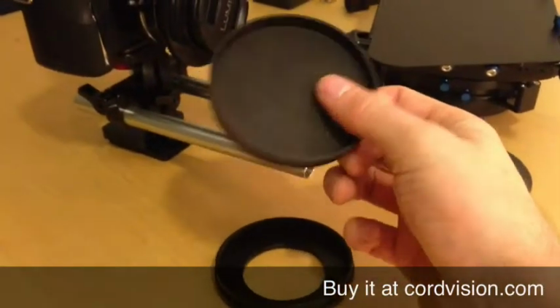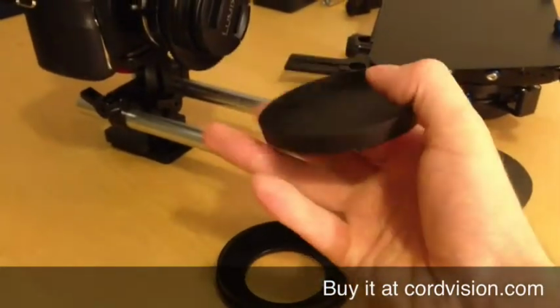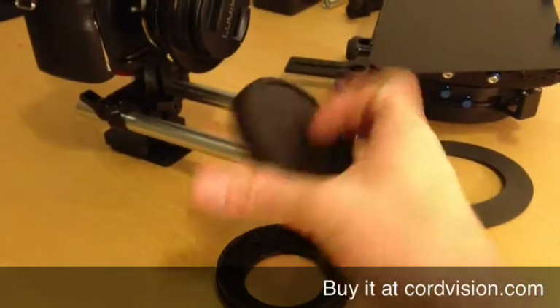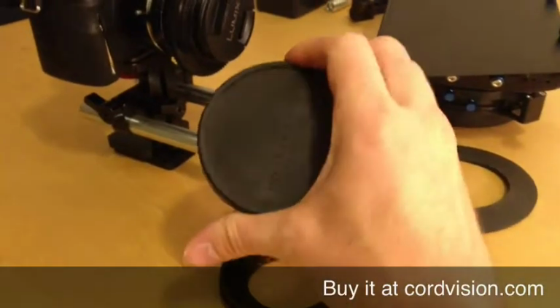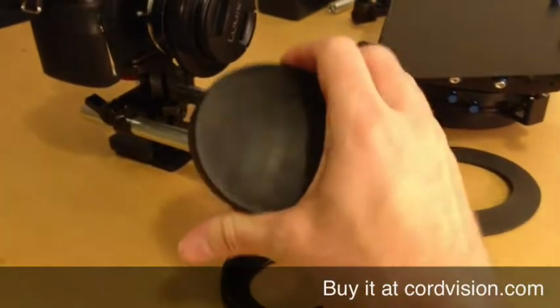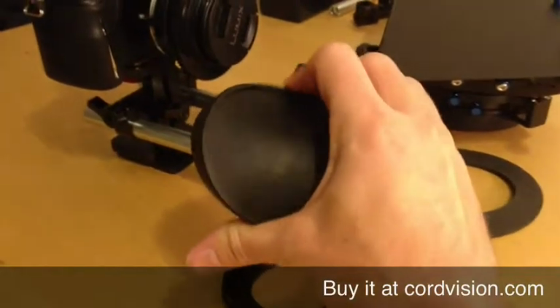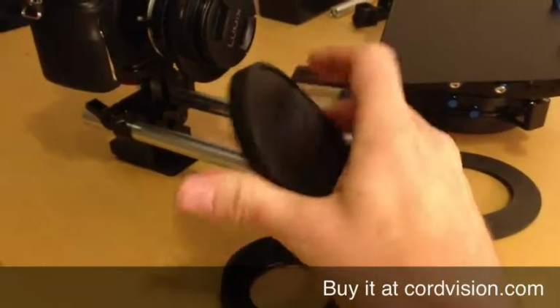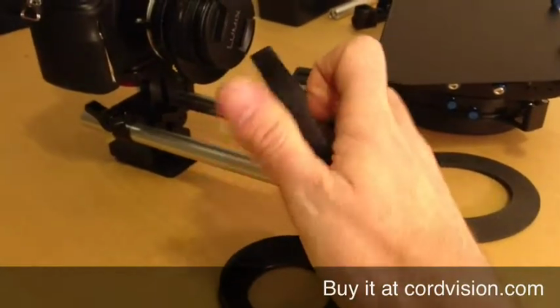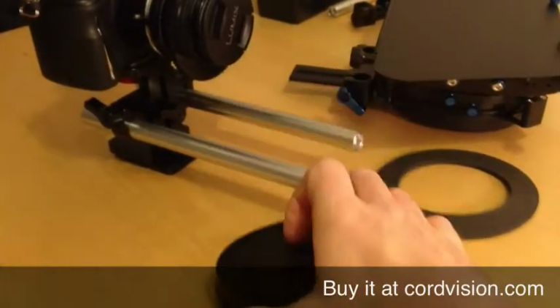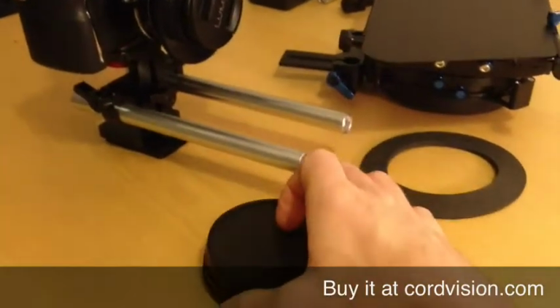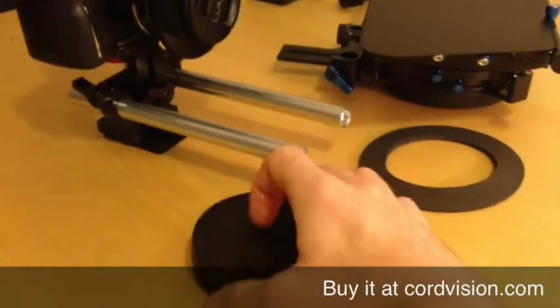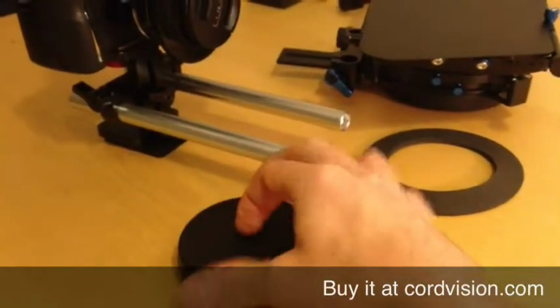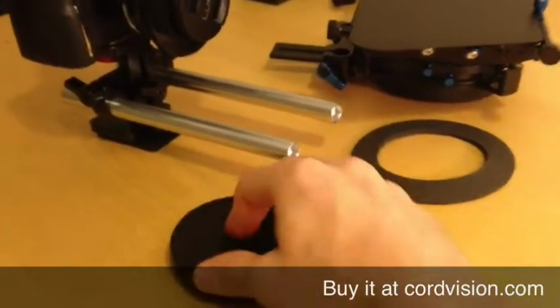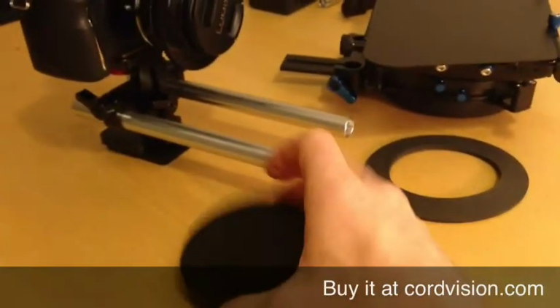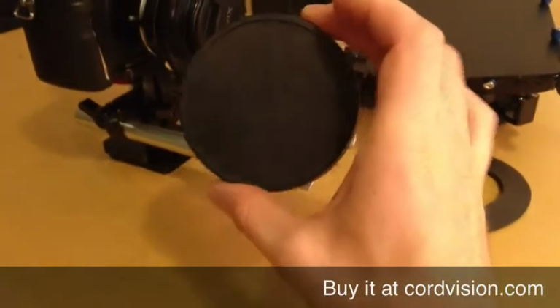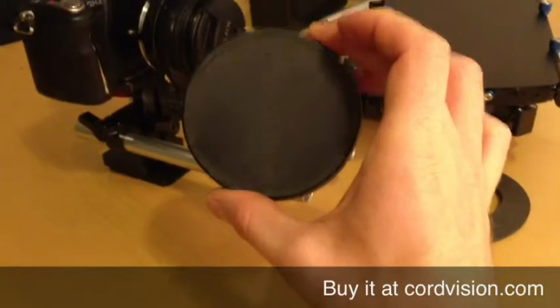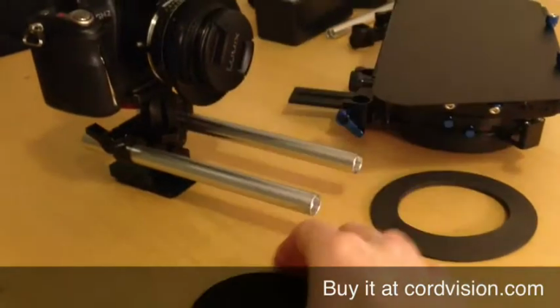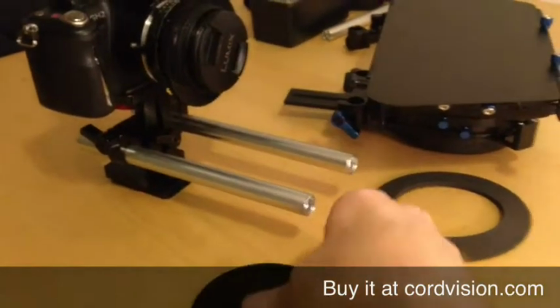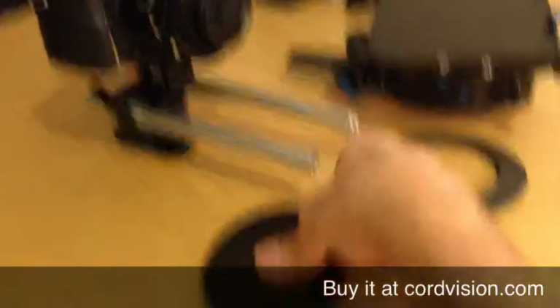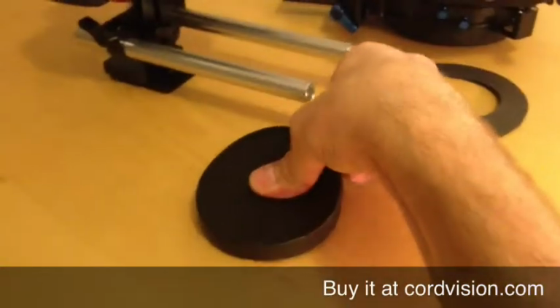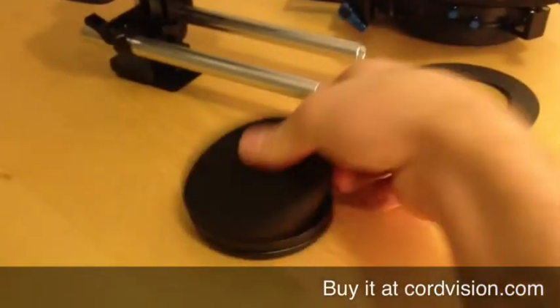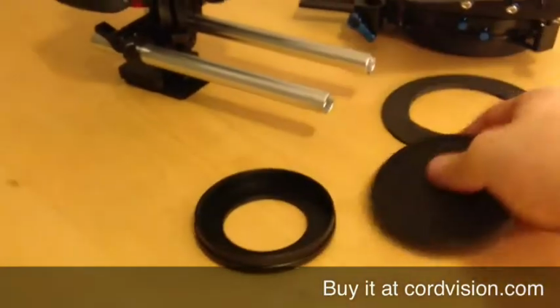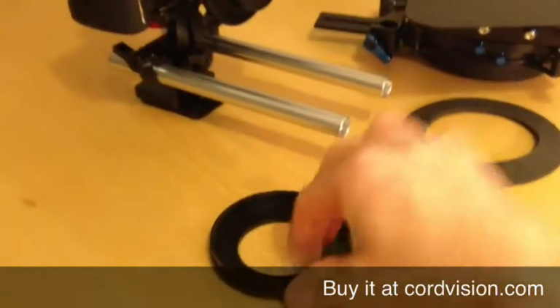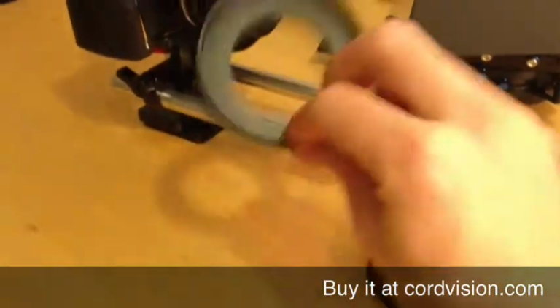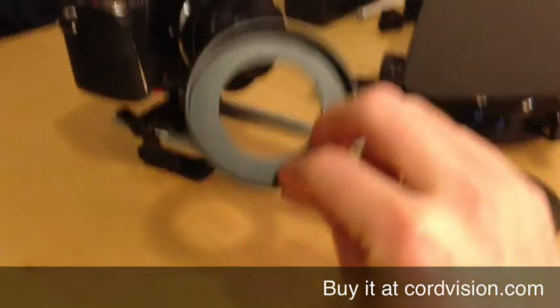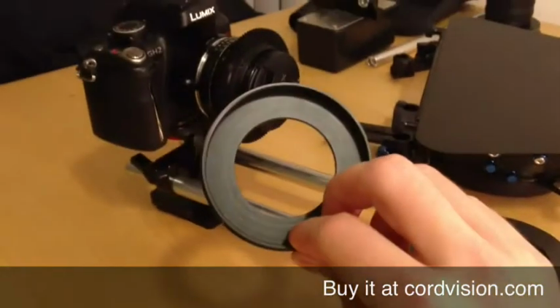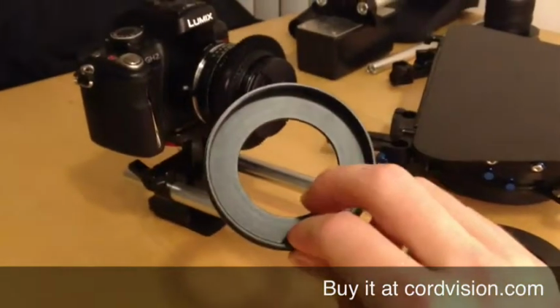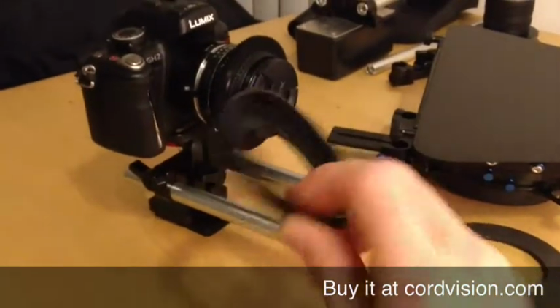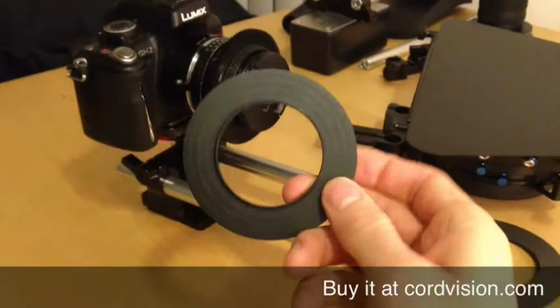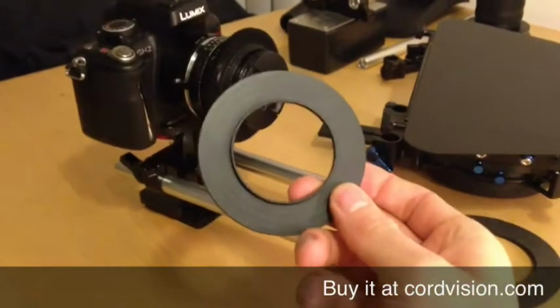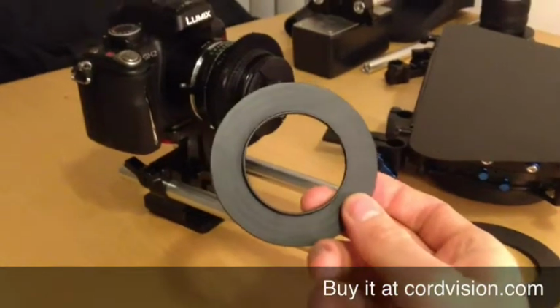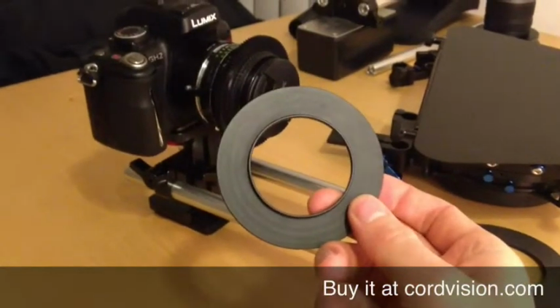You can see it's slightly soft, so it really fits nice and snug onto the cine ring. The cine ring itself is machined from high-quality aluminum and then black anodized.